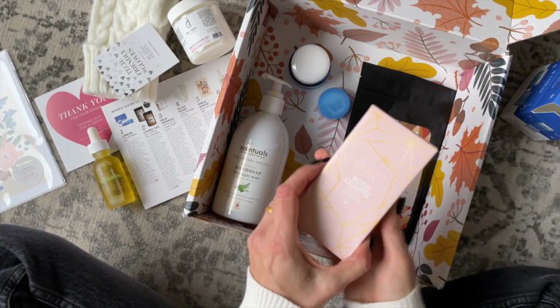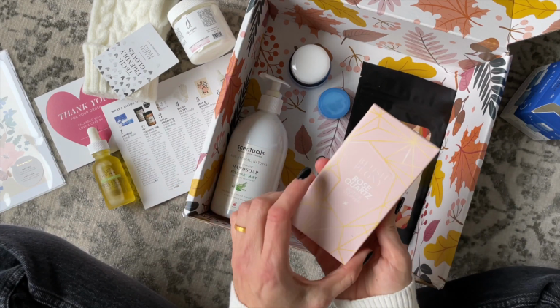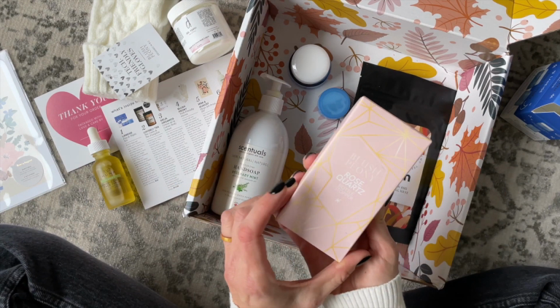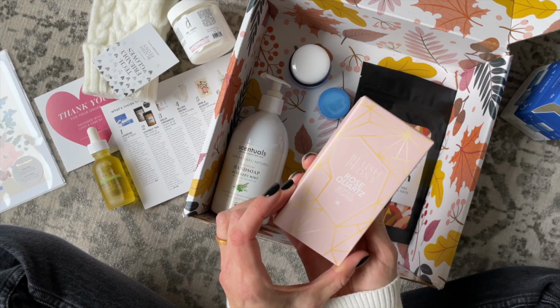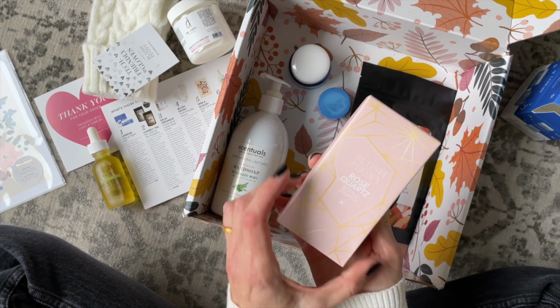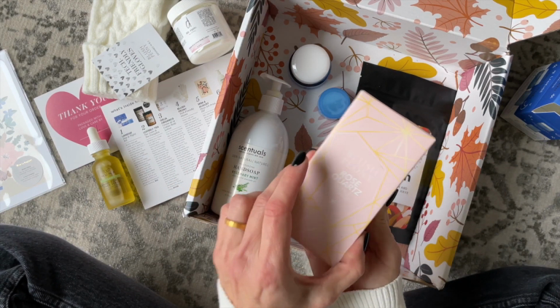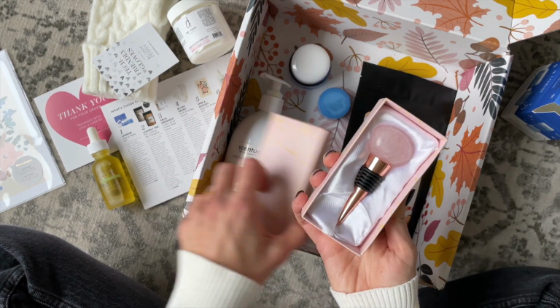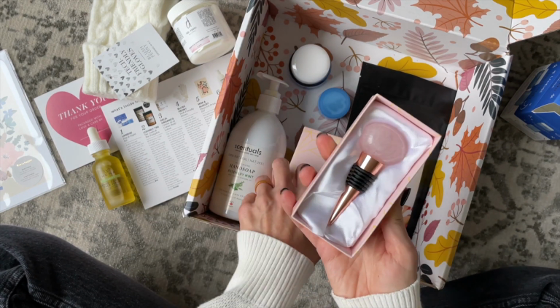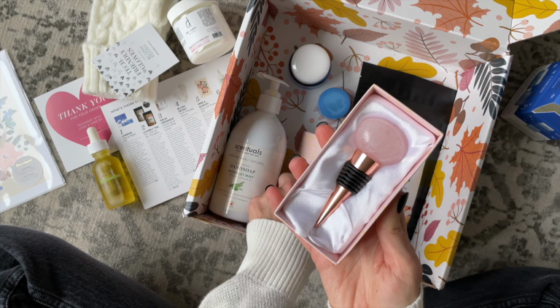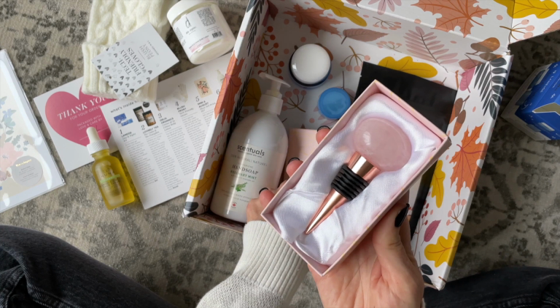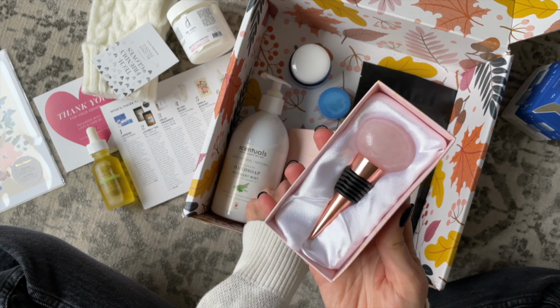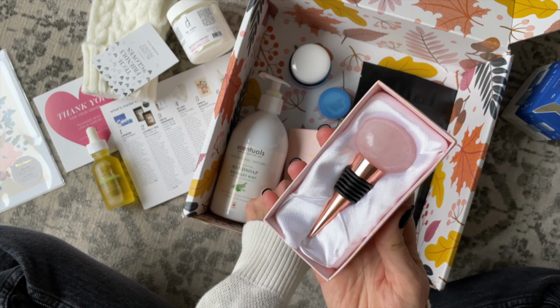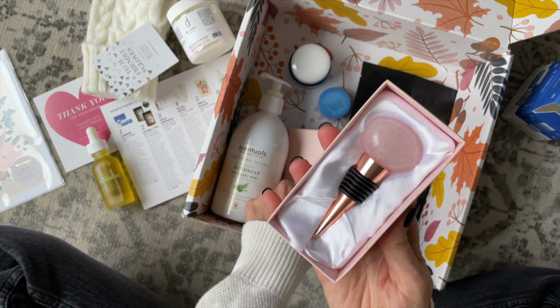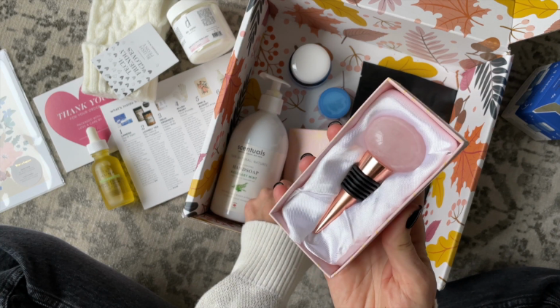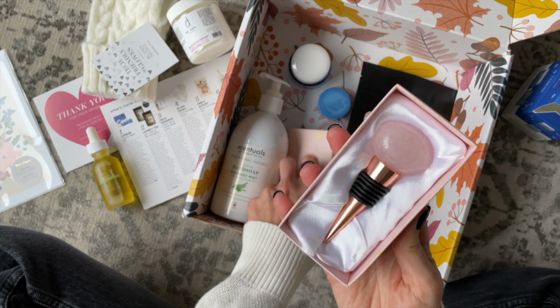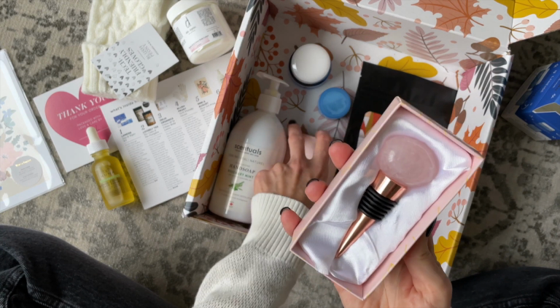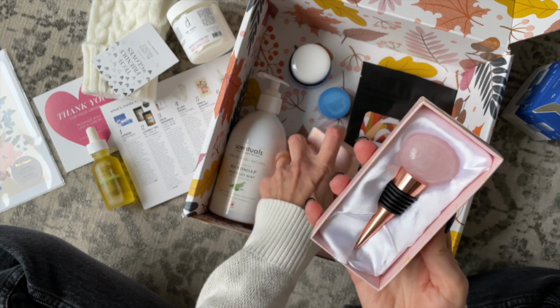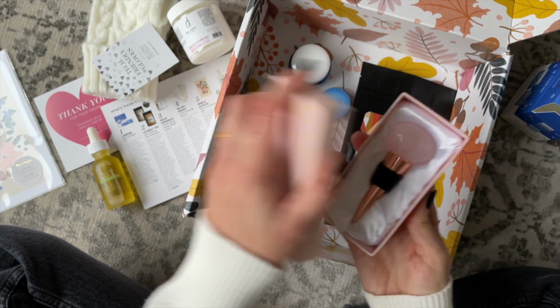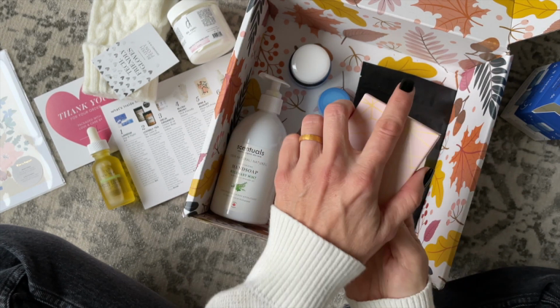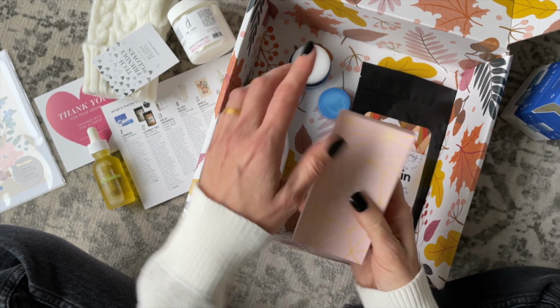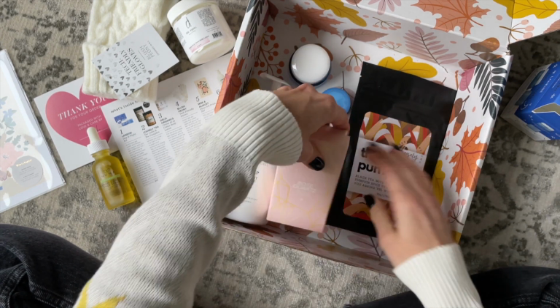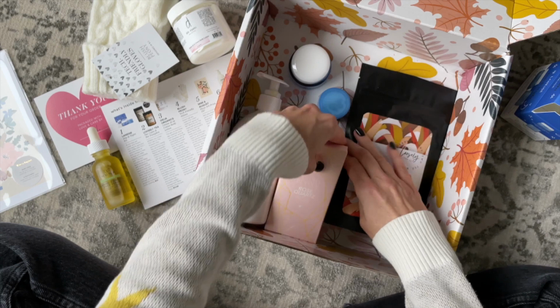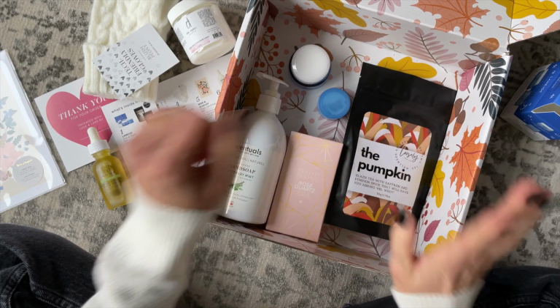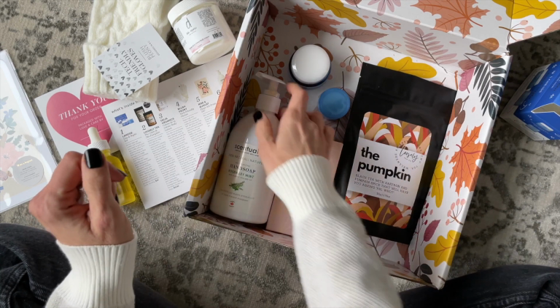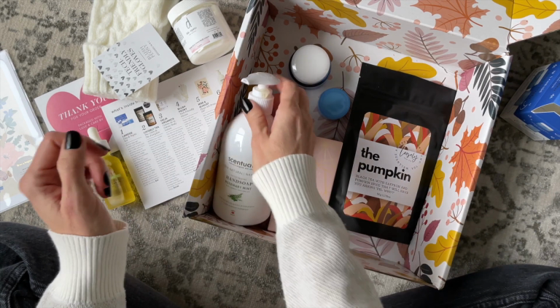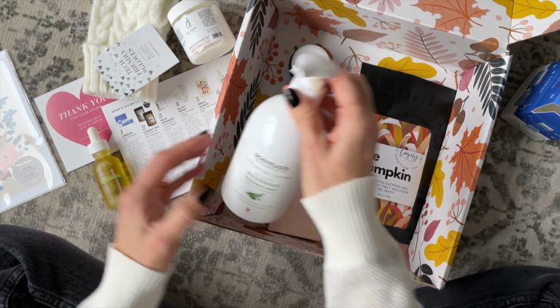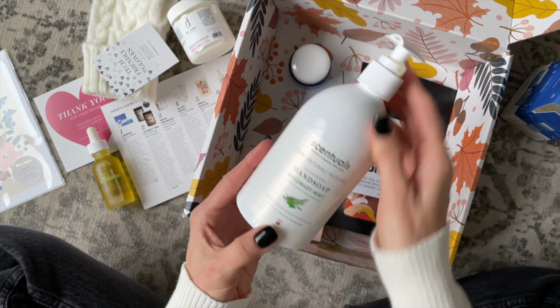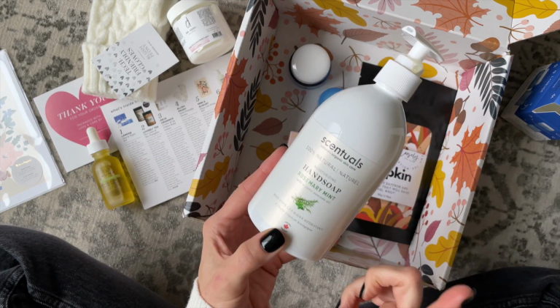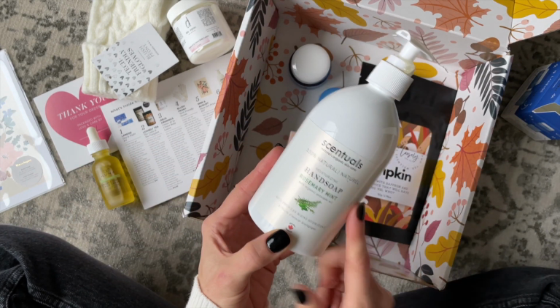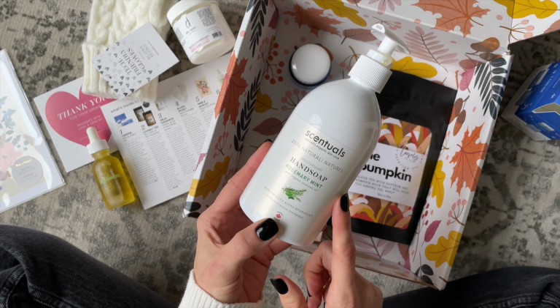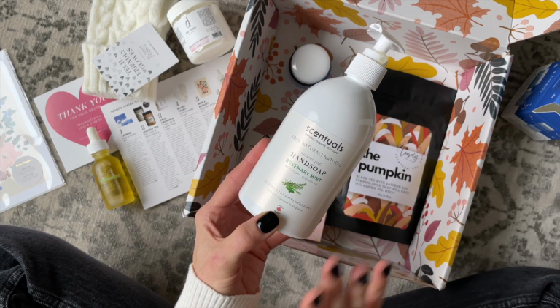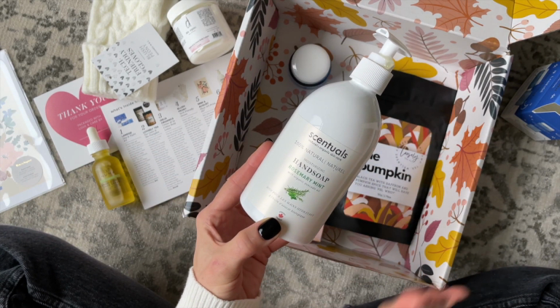Next we have another product from Blush Peony, and this is a bottle stopper. Look at how pretty it is — so pretty. Definitely something good to have on hand.